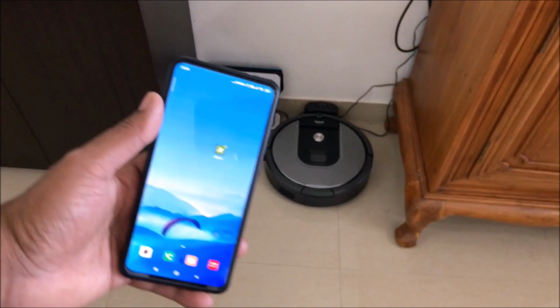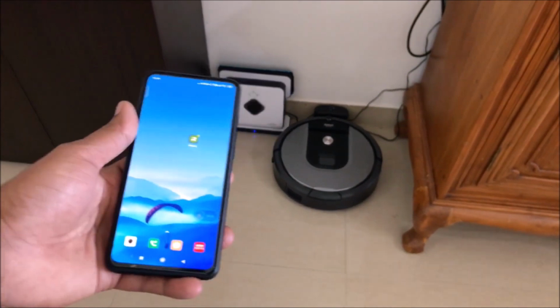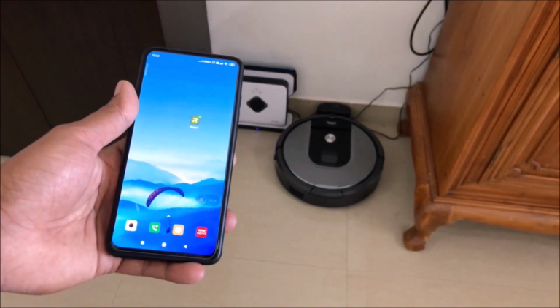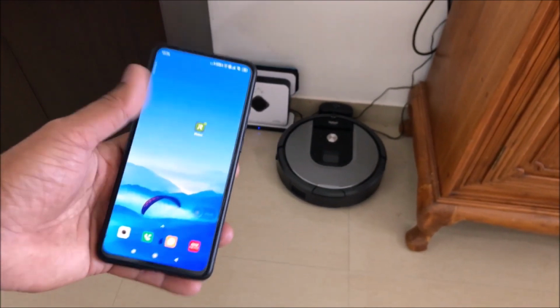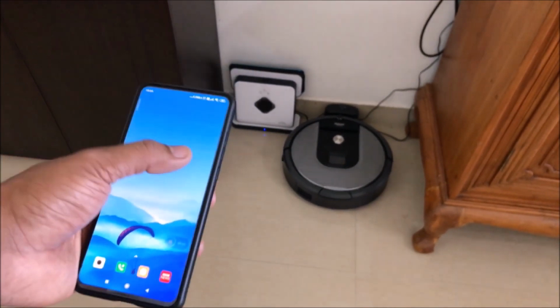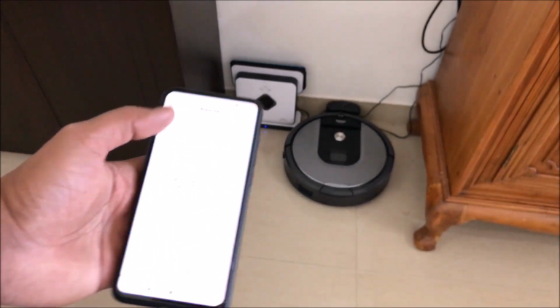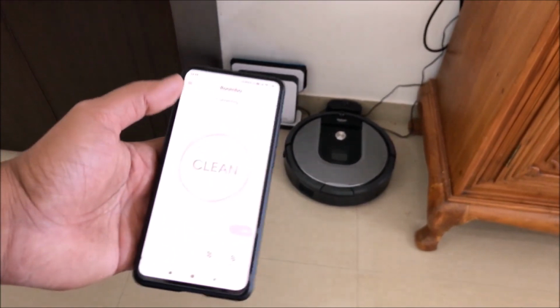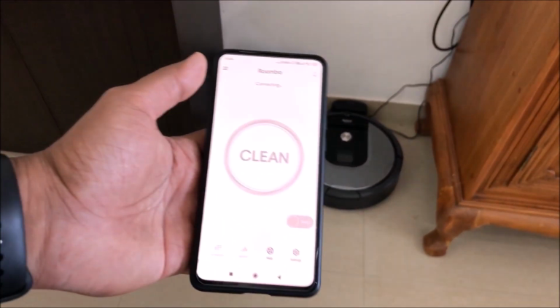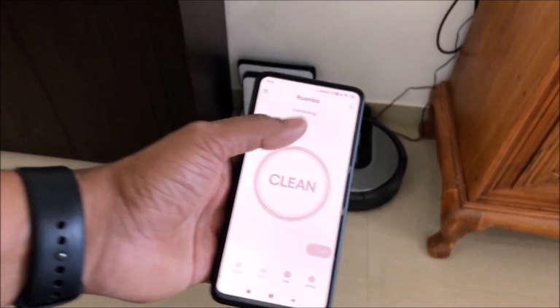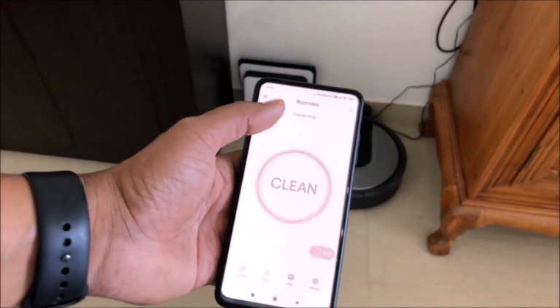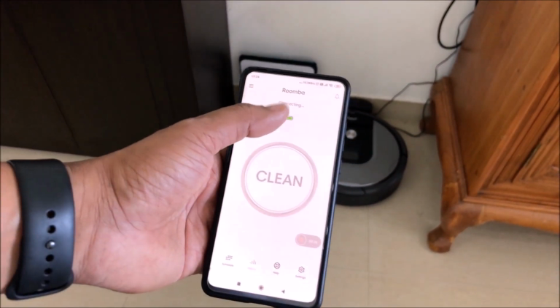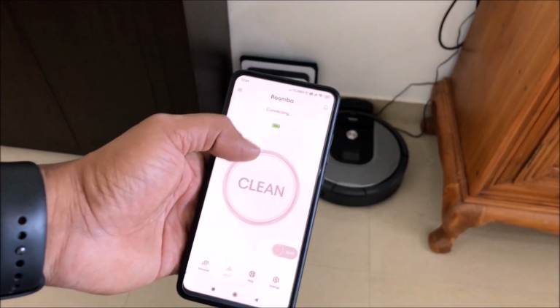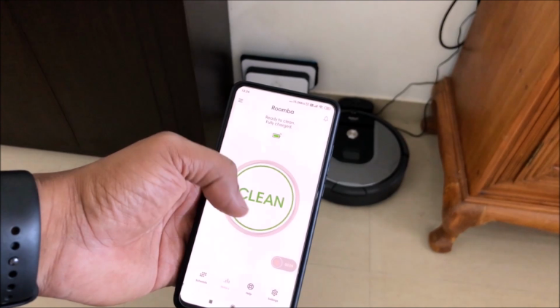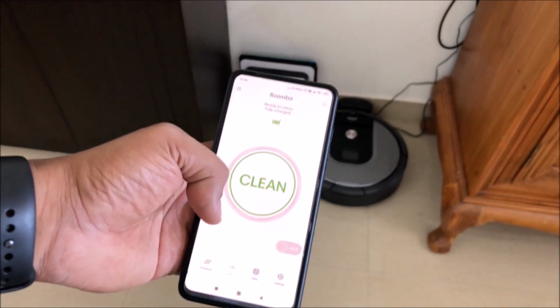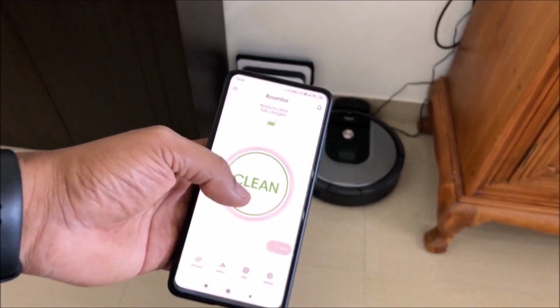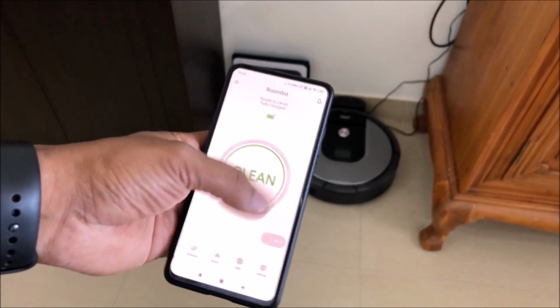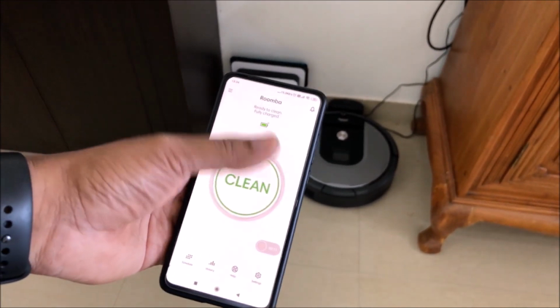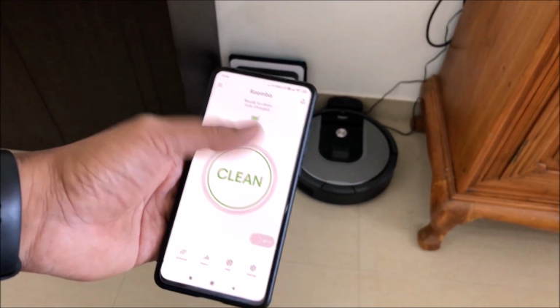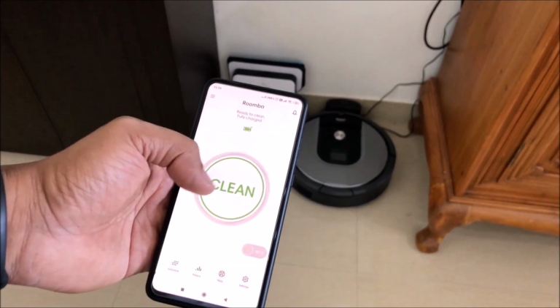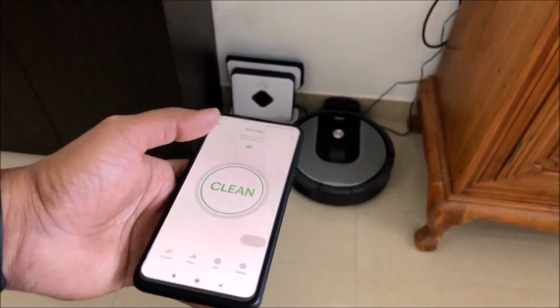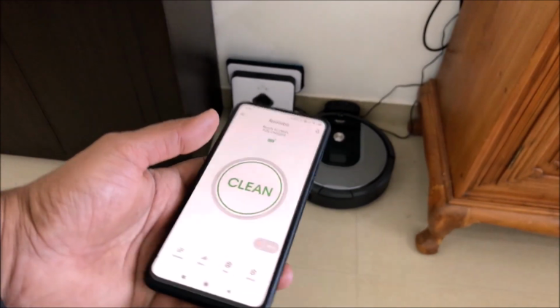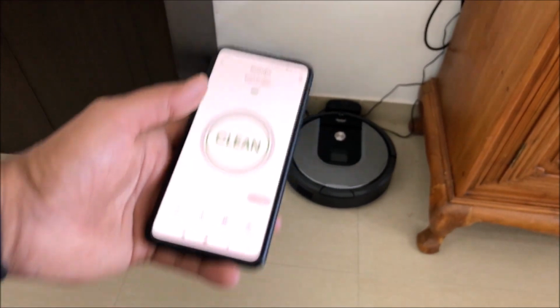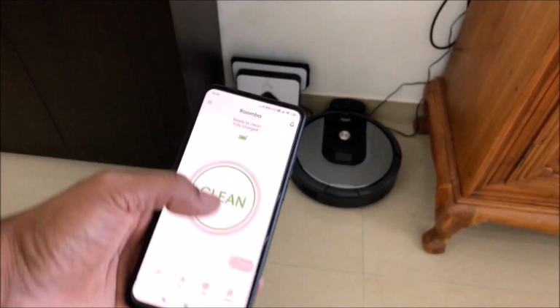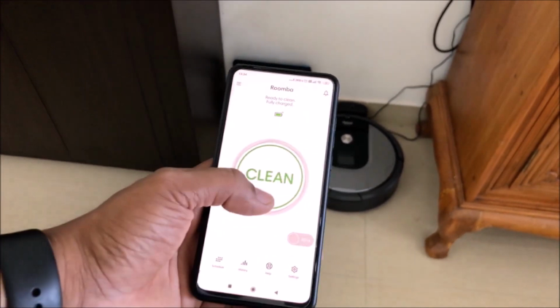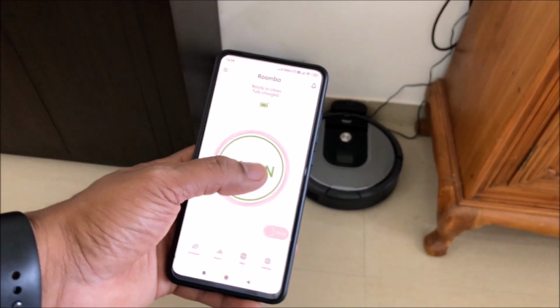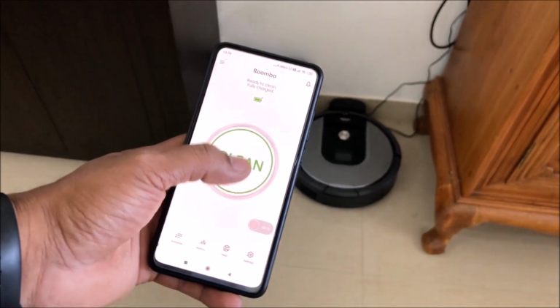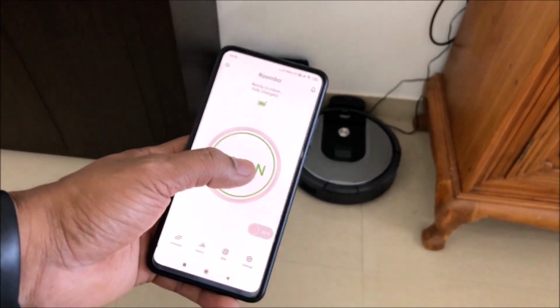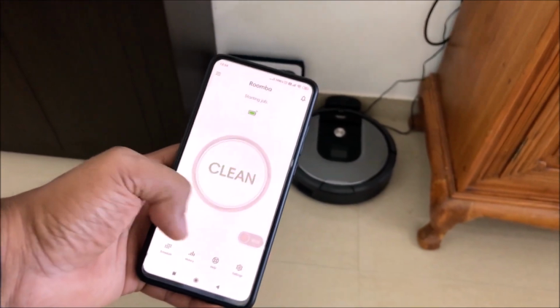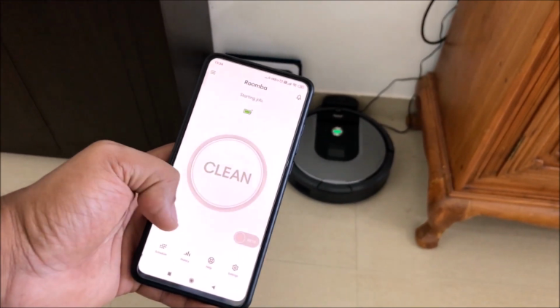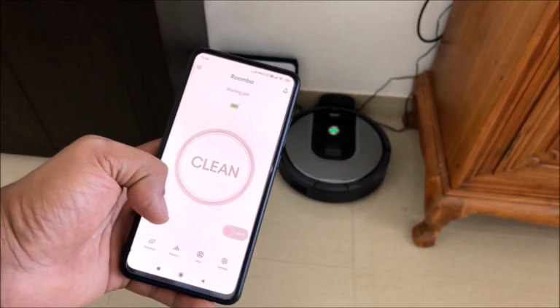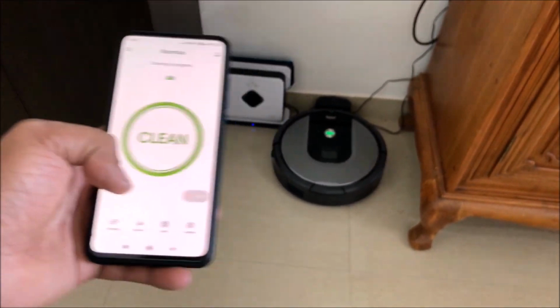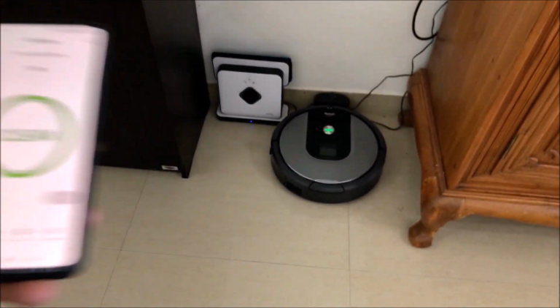Let's go ahead and start the iRobot app. It'll automatically connect to the Wi-Fi, and when you get the green symbol that means it's ready. I'll just press the green clean button and it starts.